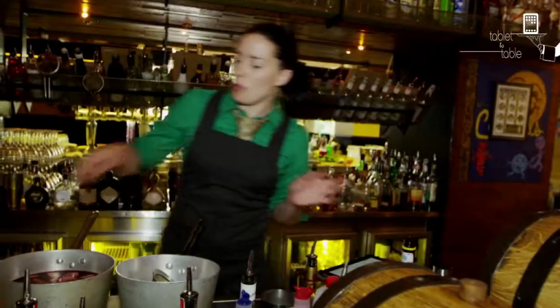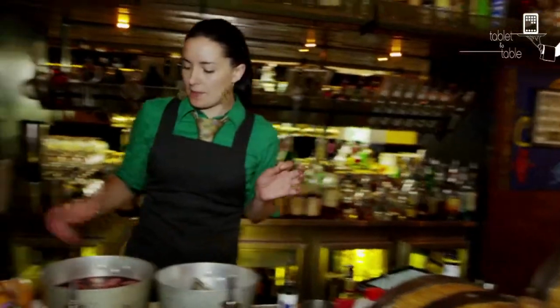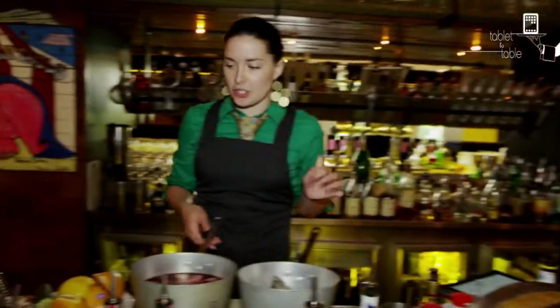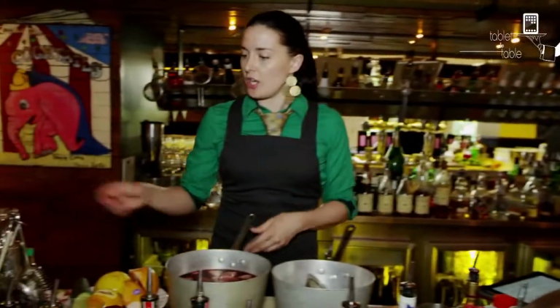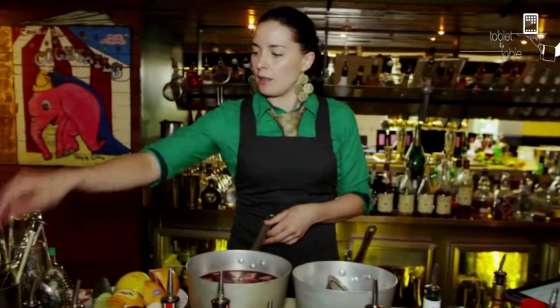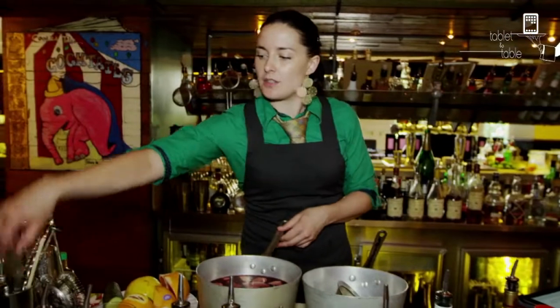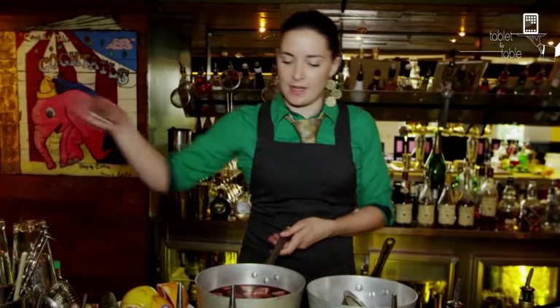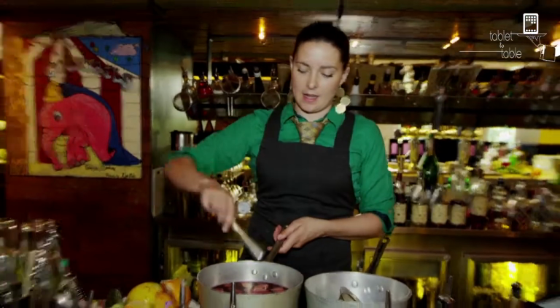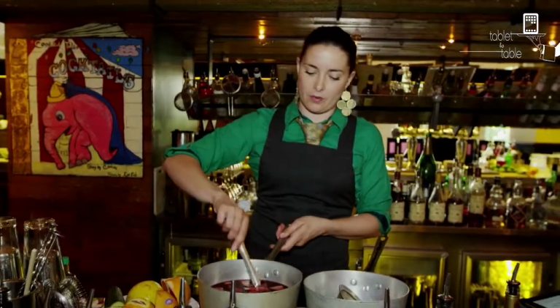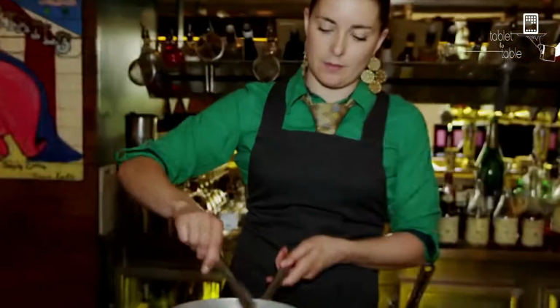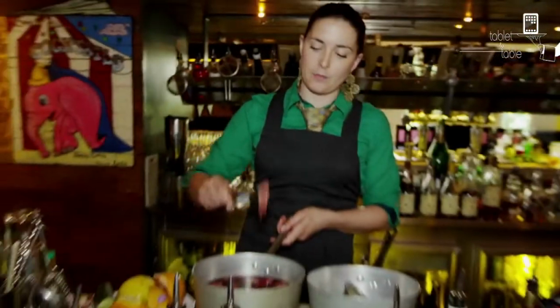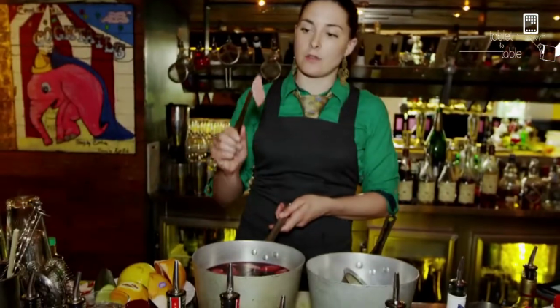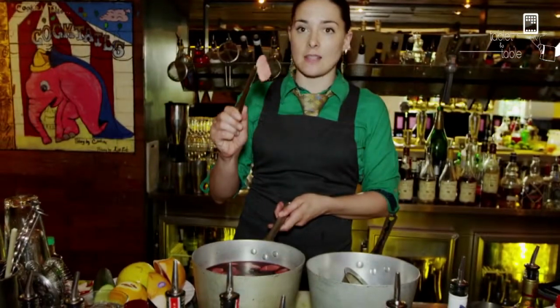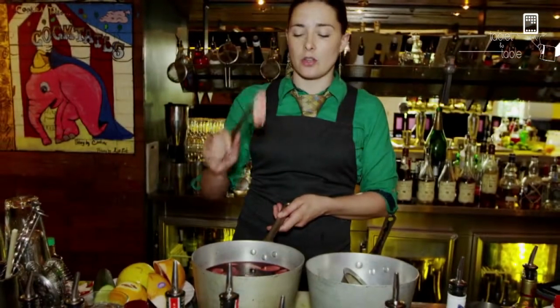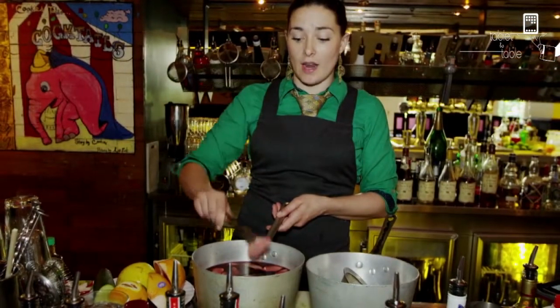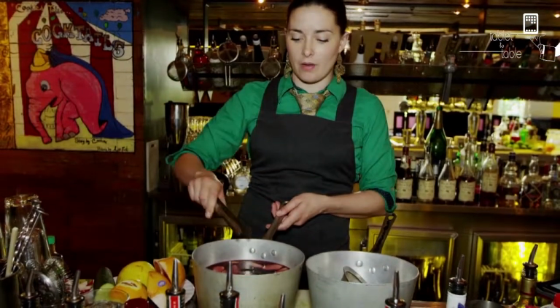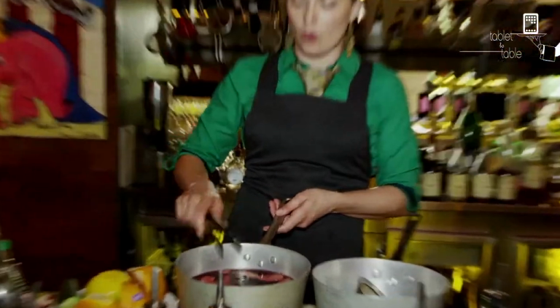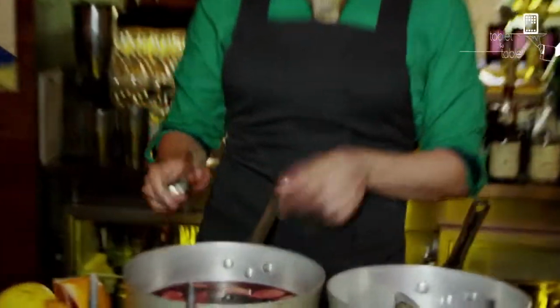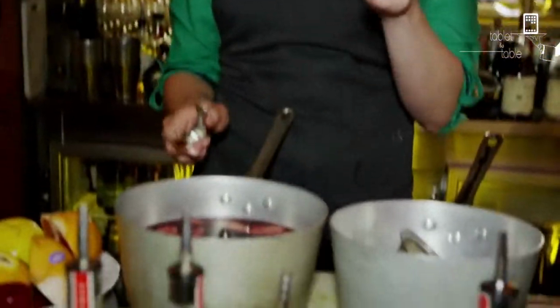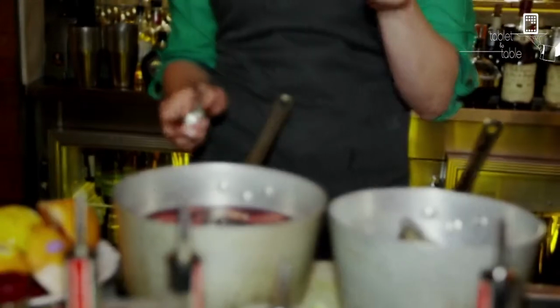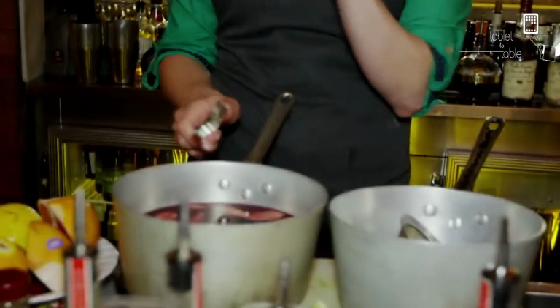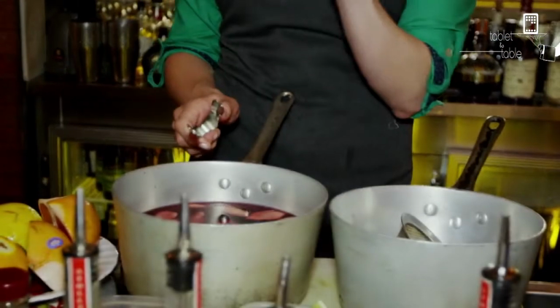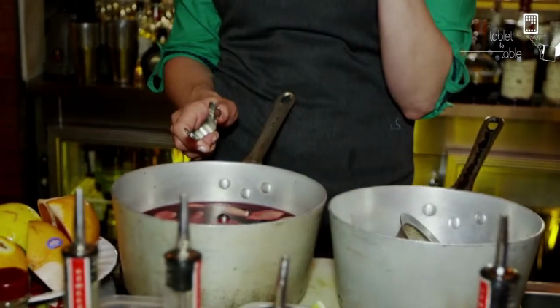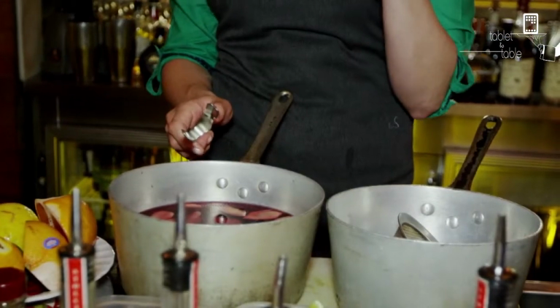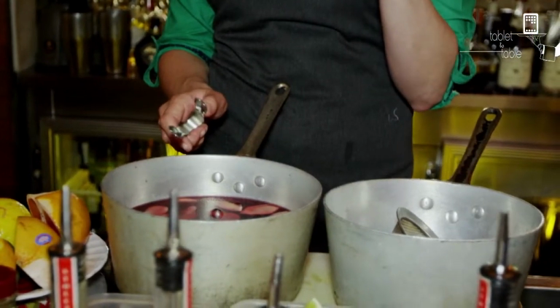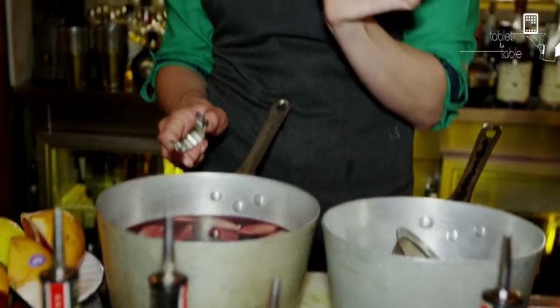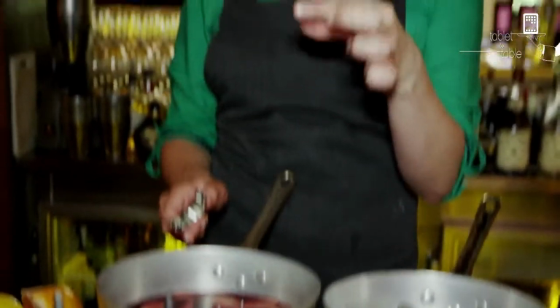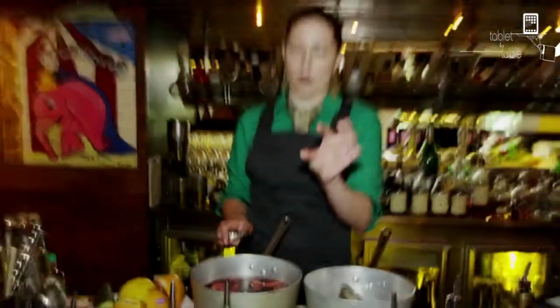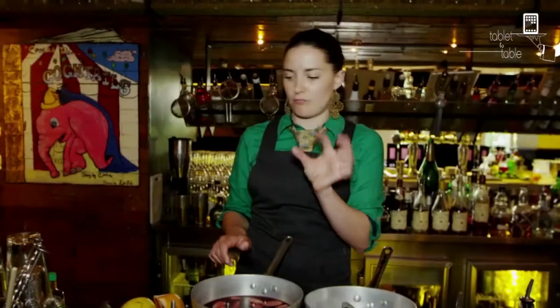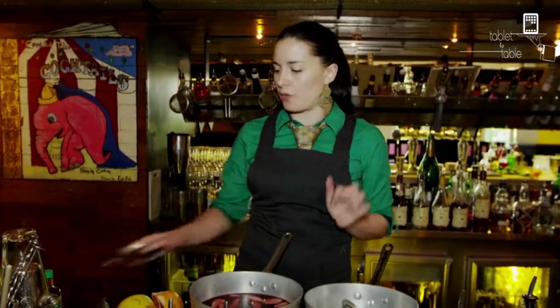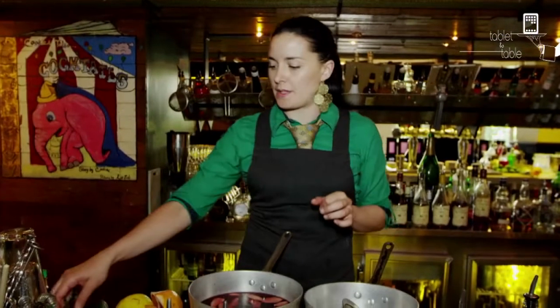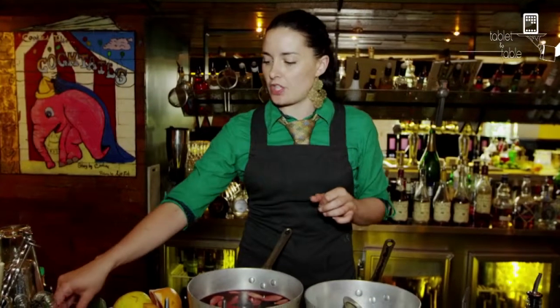You want some fresh ginger. As you can see in here, we've got some — you can slice it, you can grate it however you want. You want a nice chunk, about an inch wide, inch squared sort of piece of ginger.